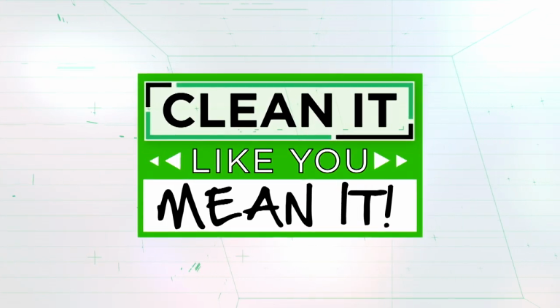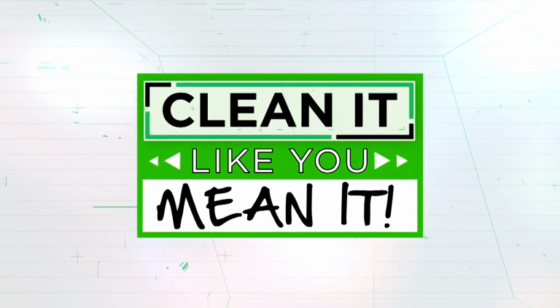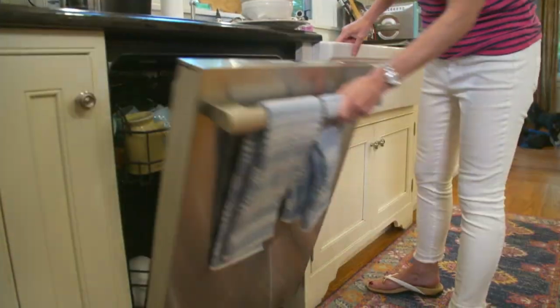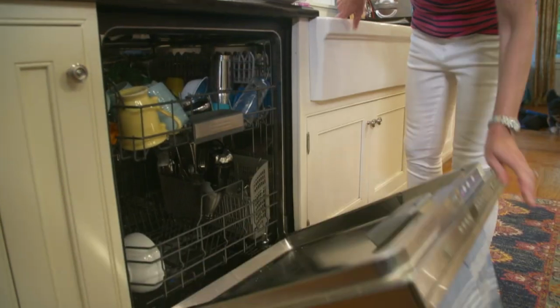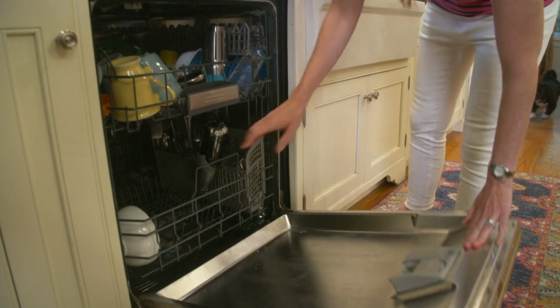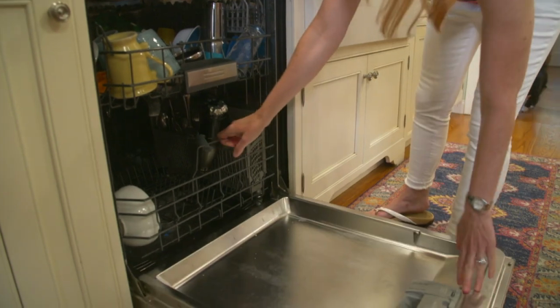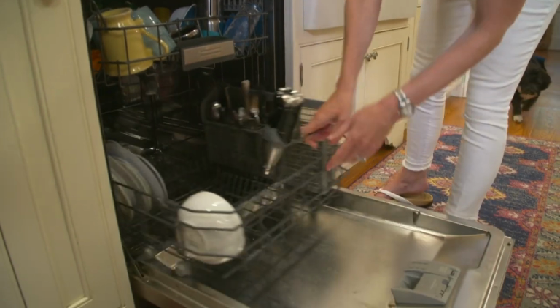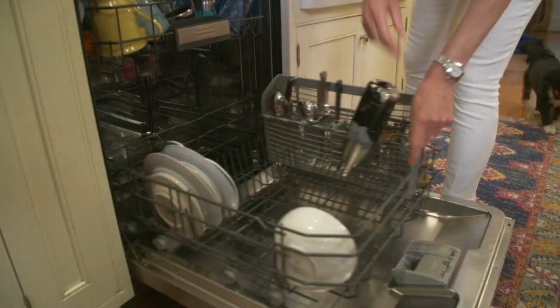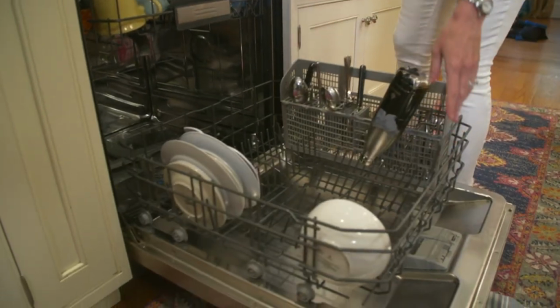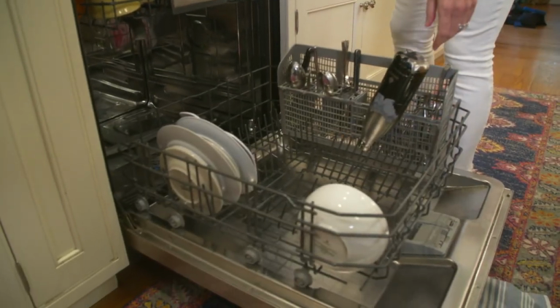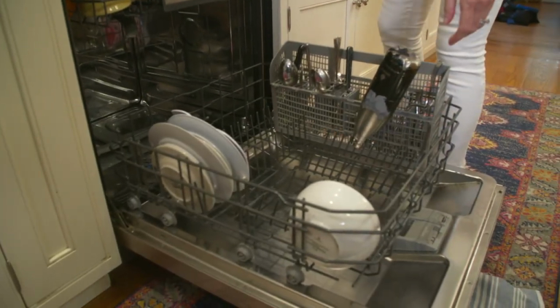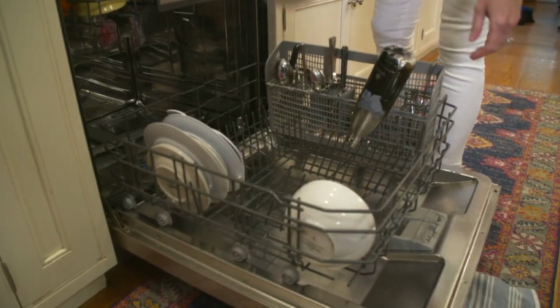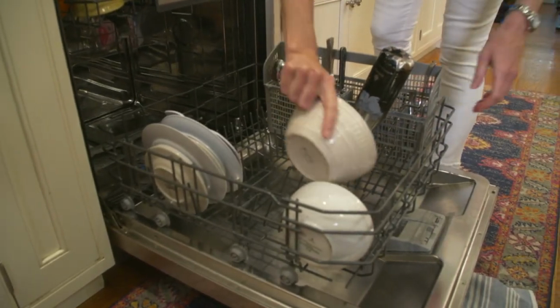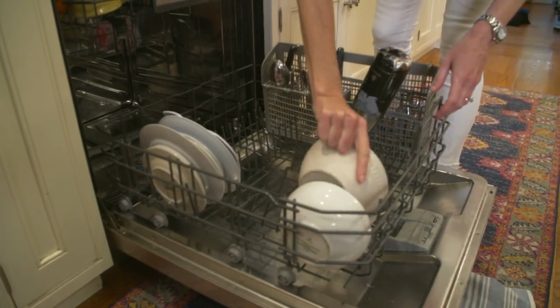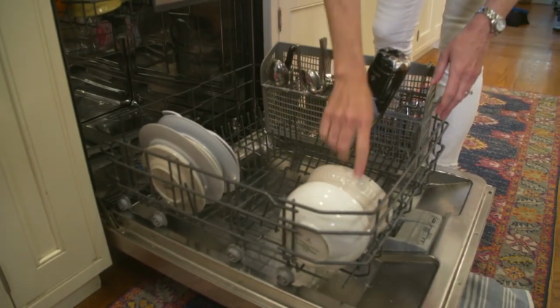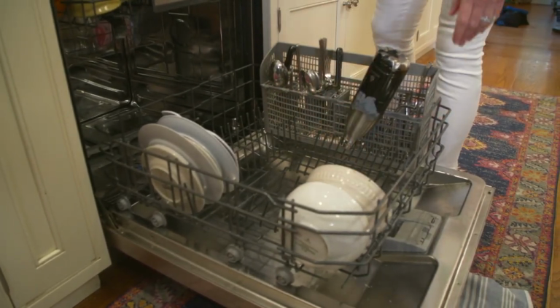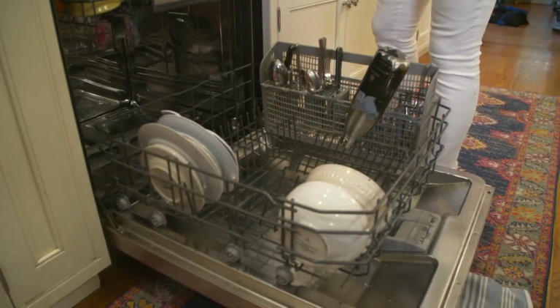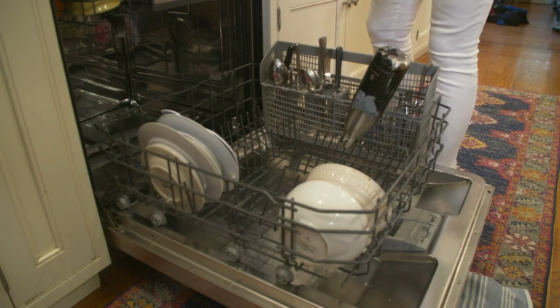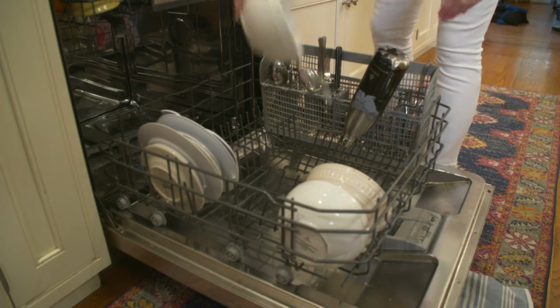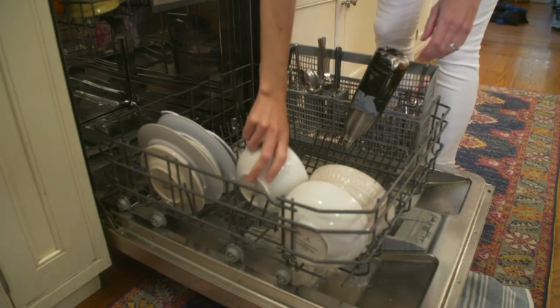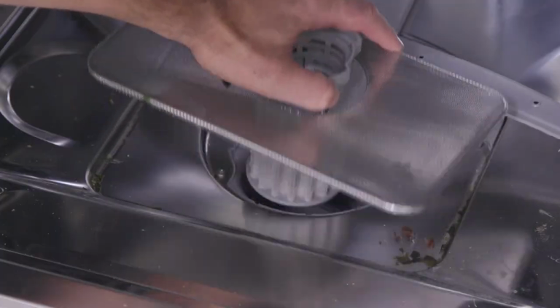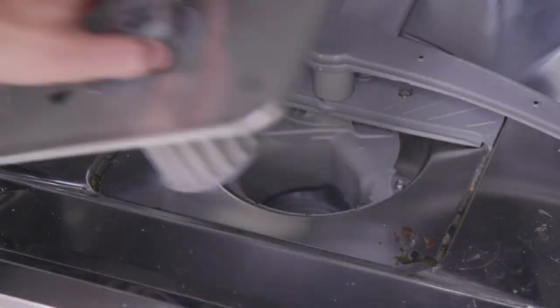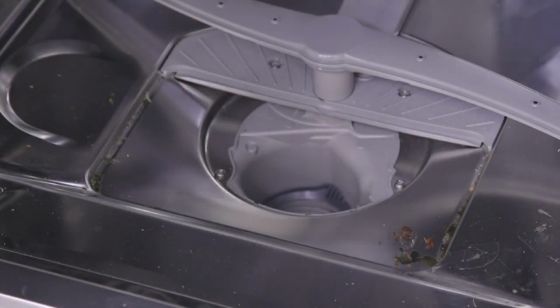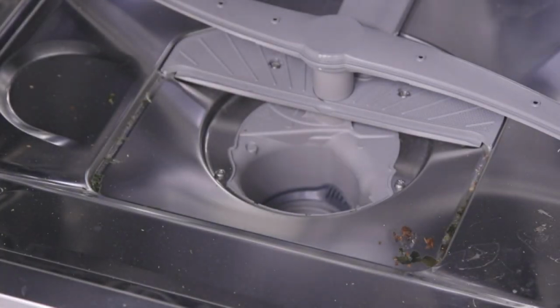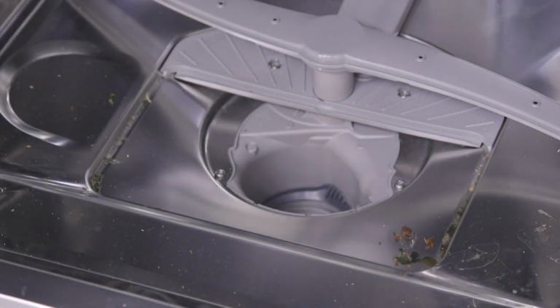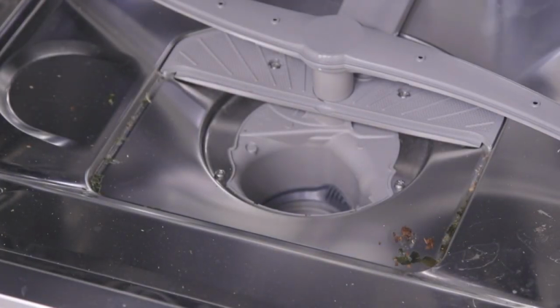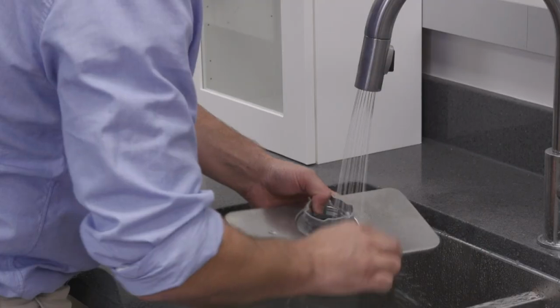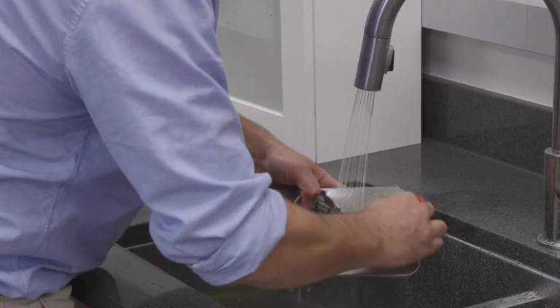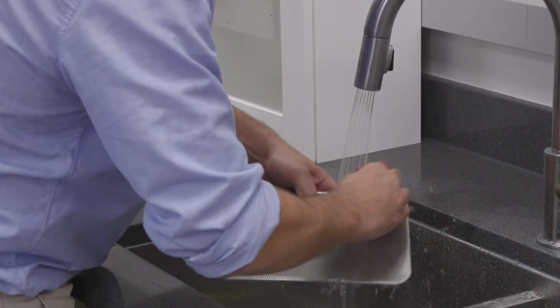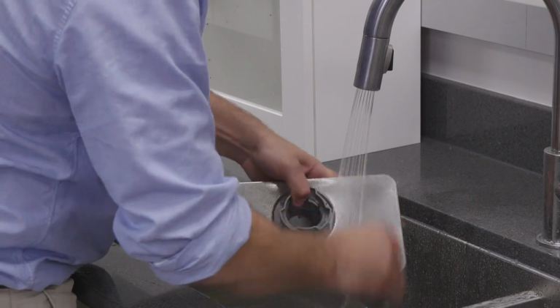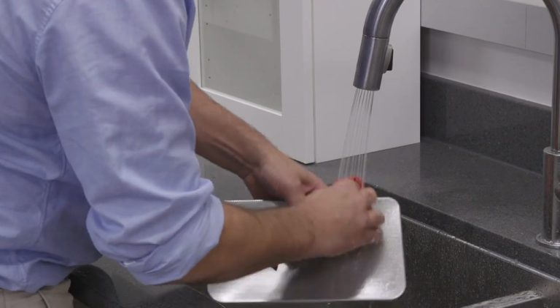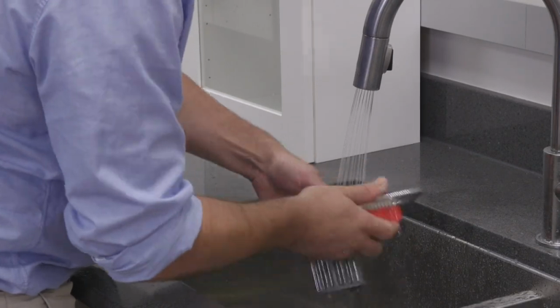It's hard to imagine needing to clean a machine that, well, cleans other things, but your dishwasher can get smelly from built-up food in and around the filter. If you have a manual clean filter, be sure to remove it and clean it regularly with water and a soft brush.